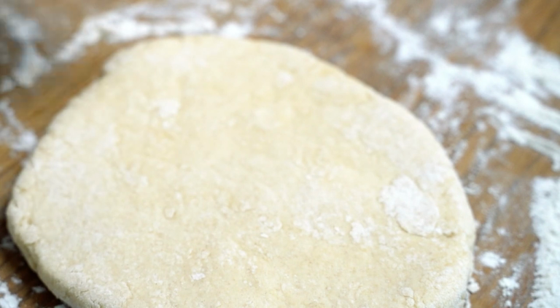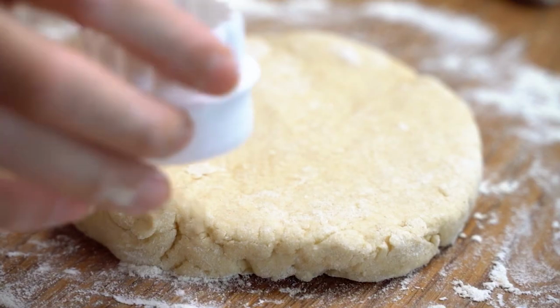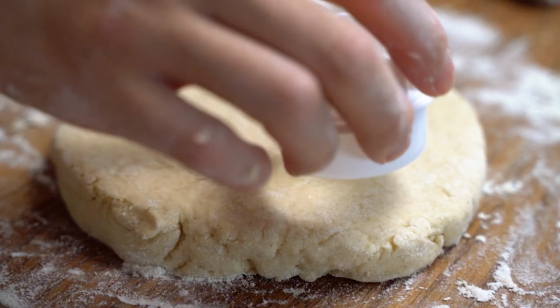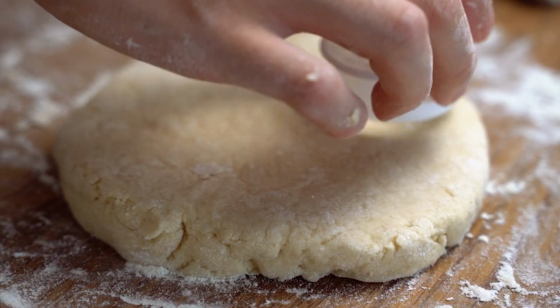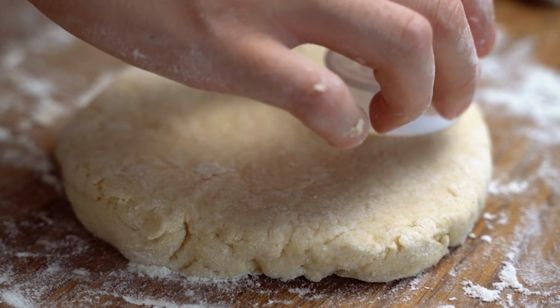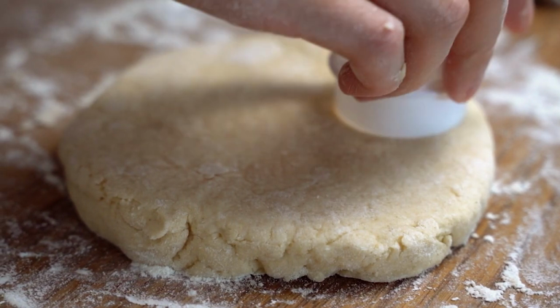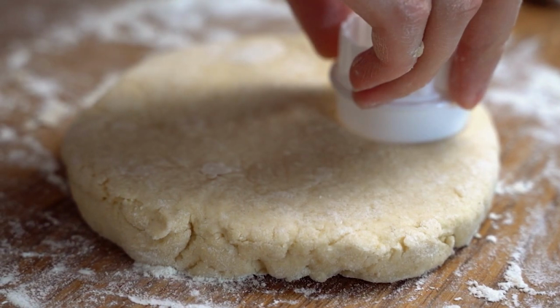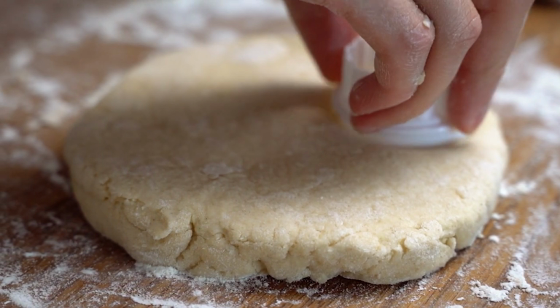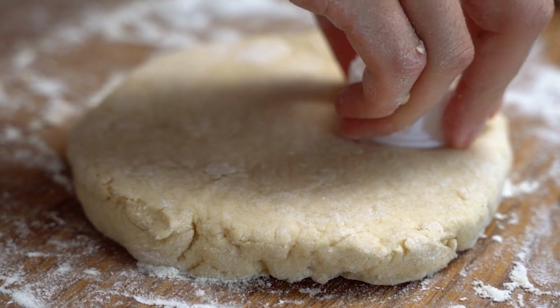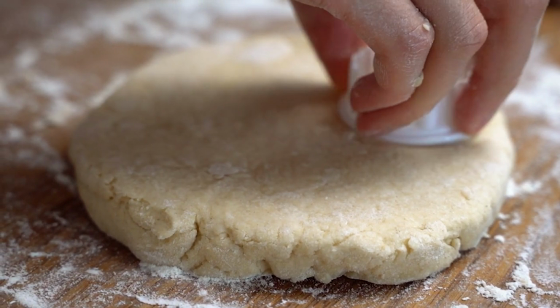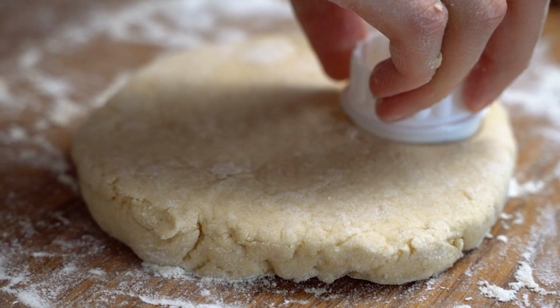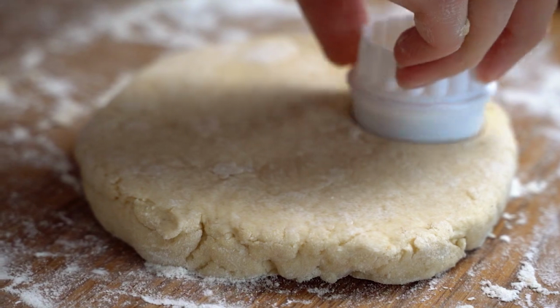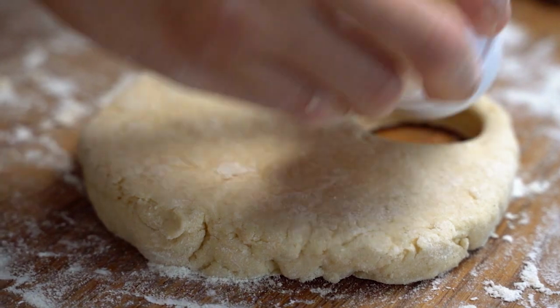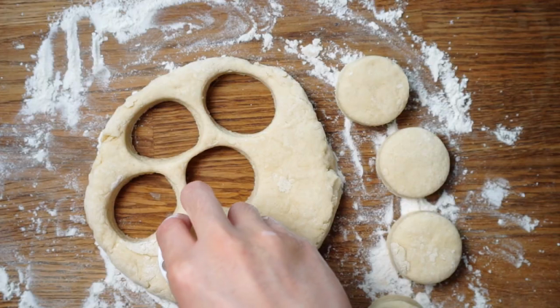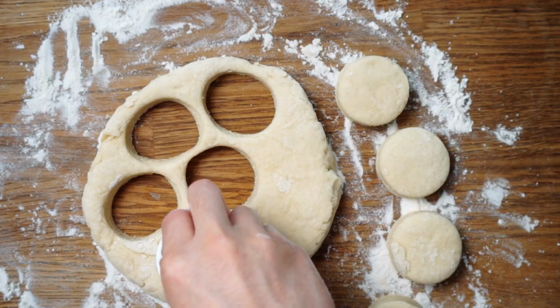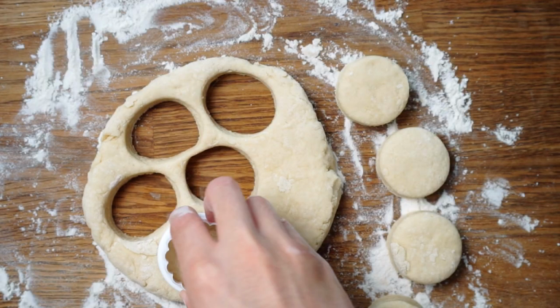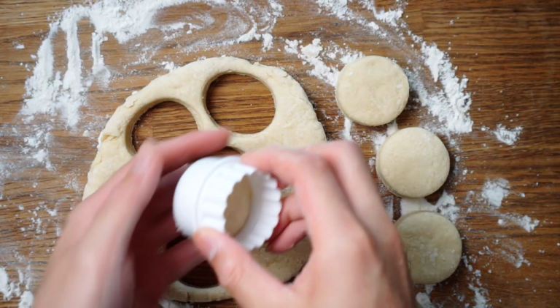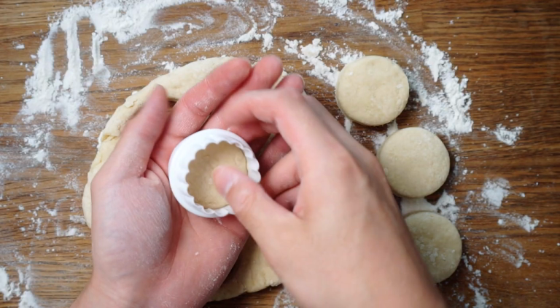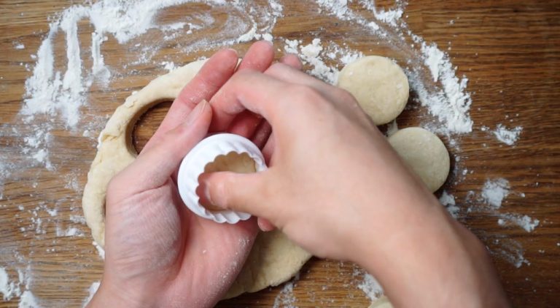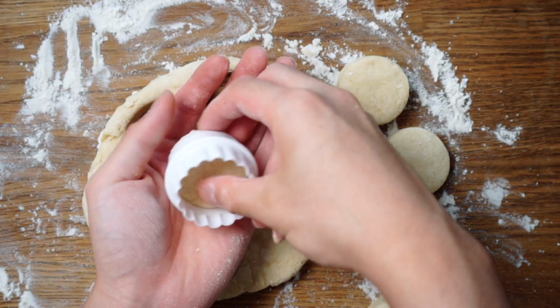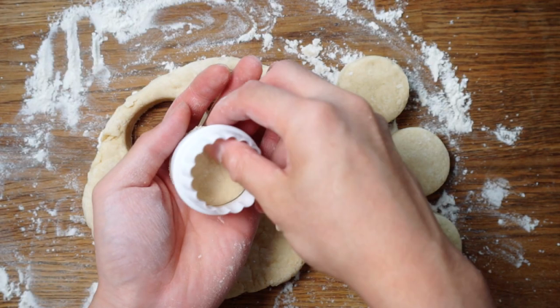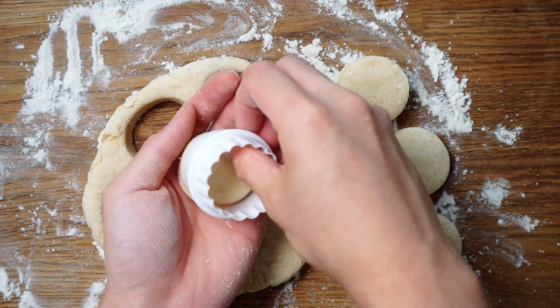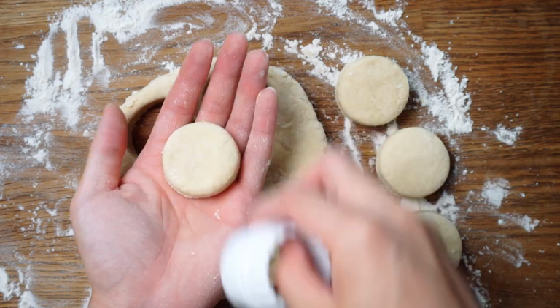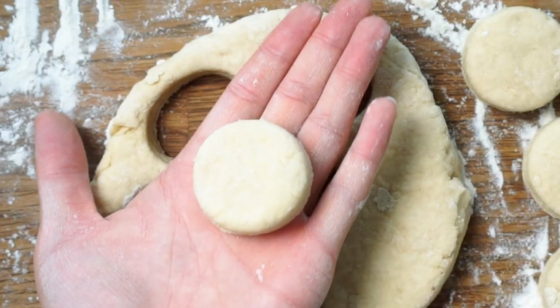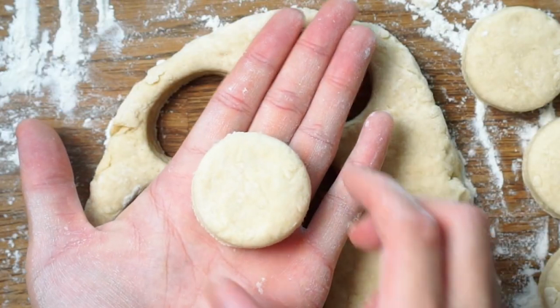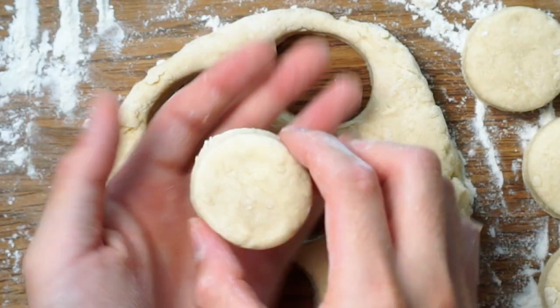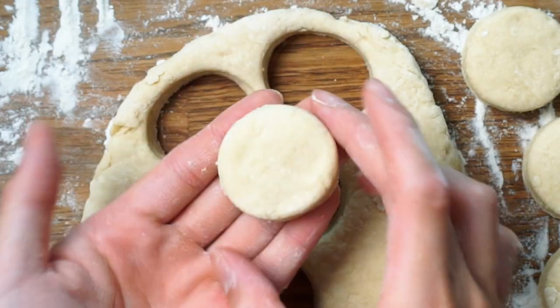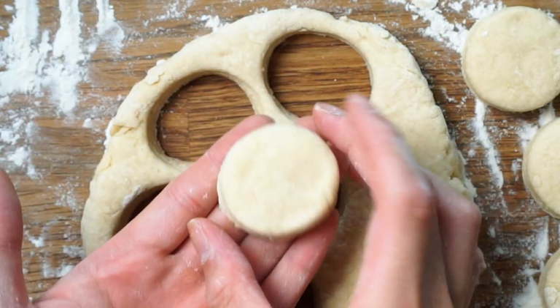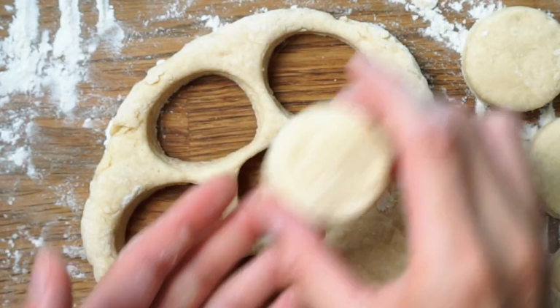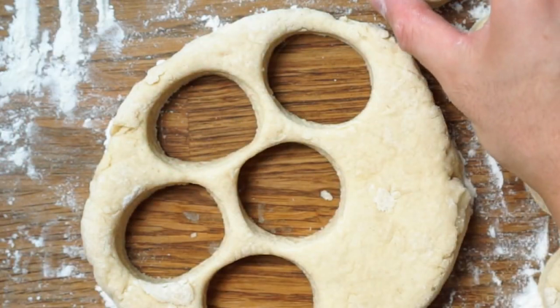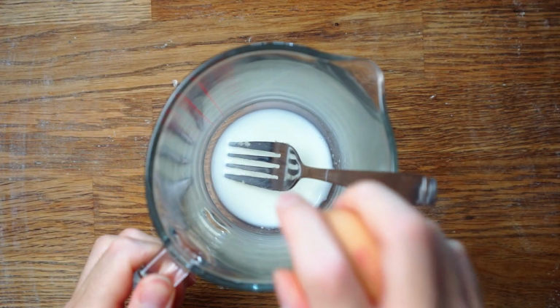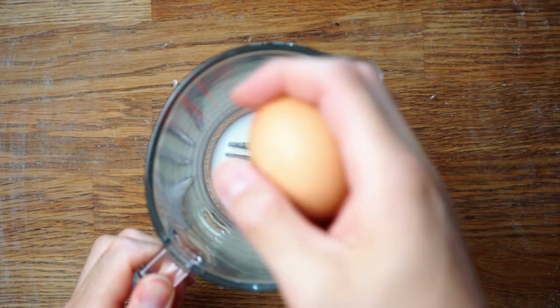Before we throw these into the oven, I wanted to give Rita the Foodie a quick shout out for sharing this simple yet delicious recipe. Her Instagram and blog are full of gems just like this recipe, so do check her out. I'll leave the links and everything in the description box below.